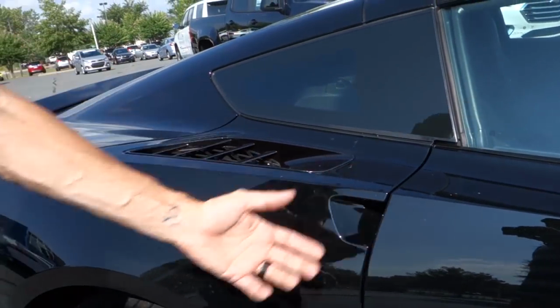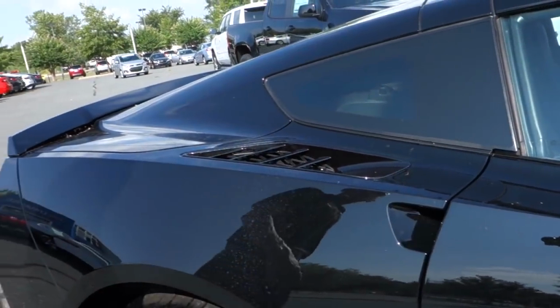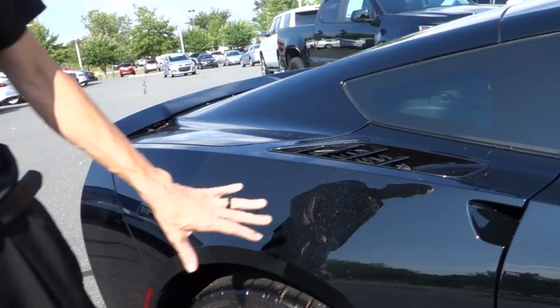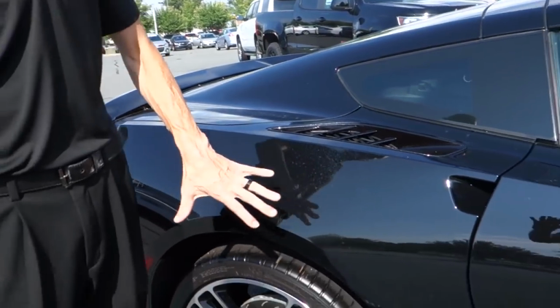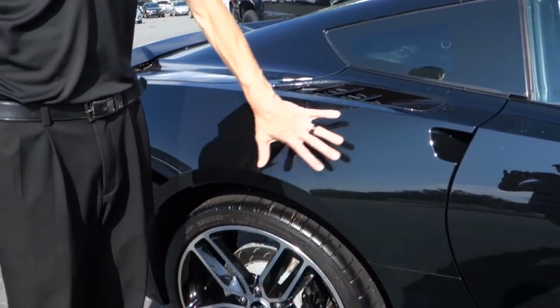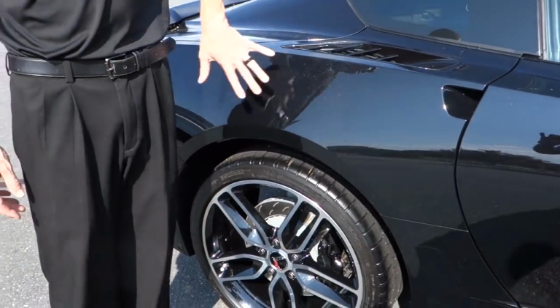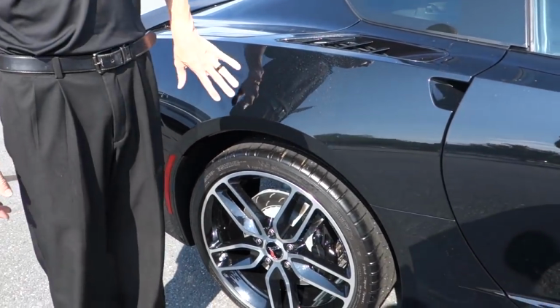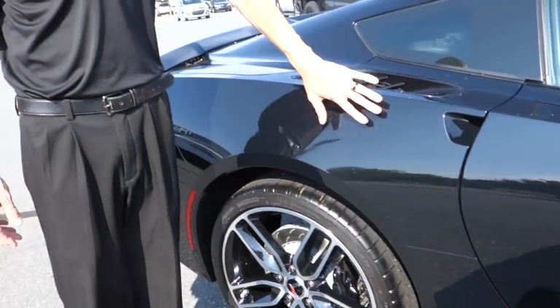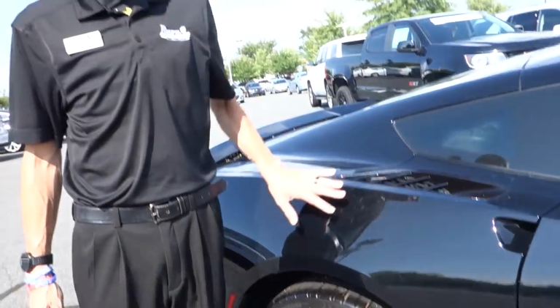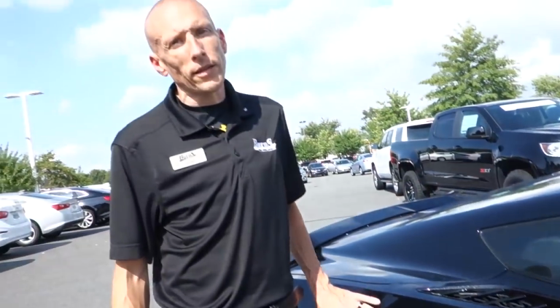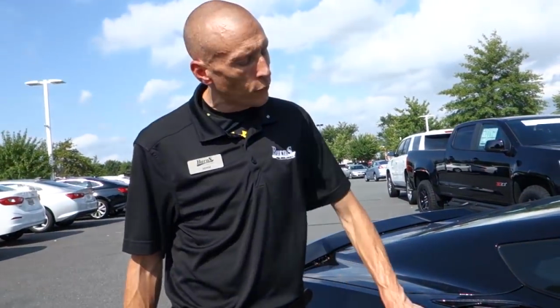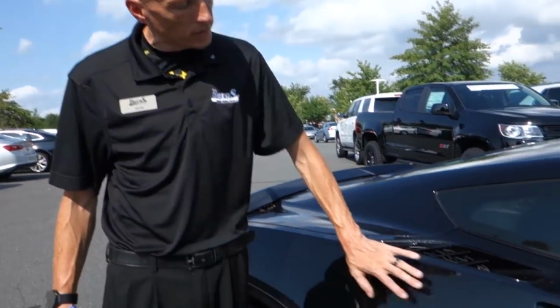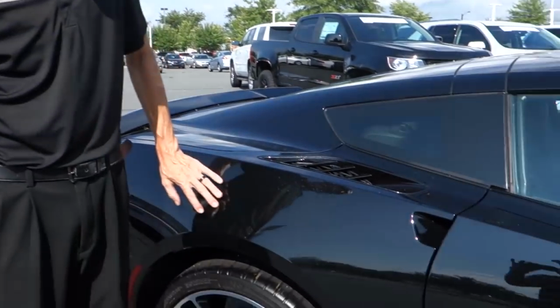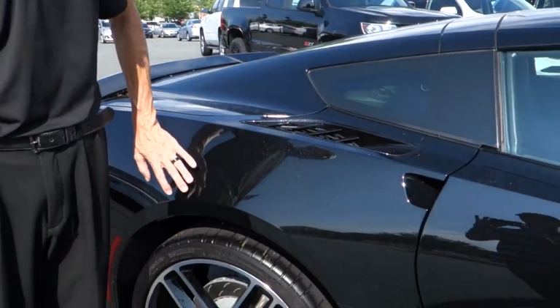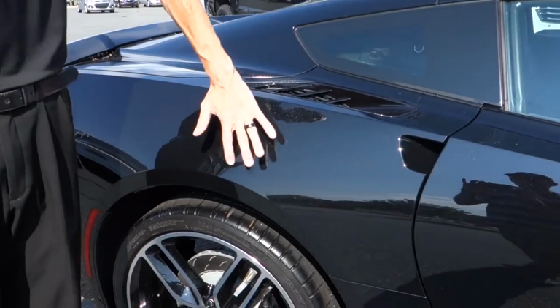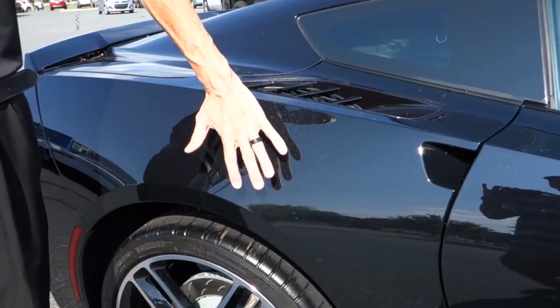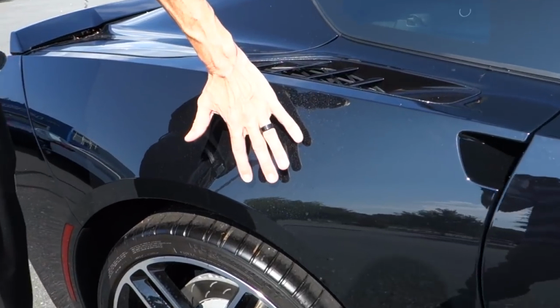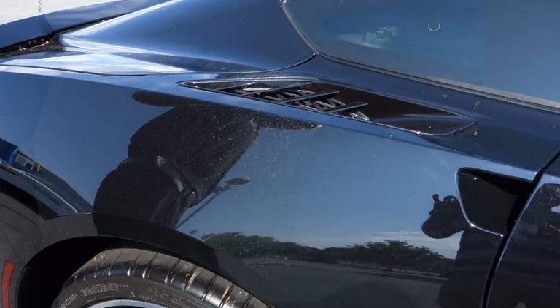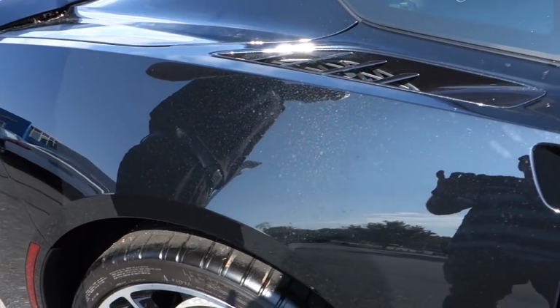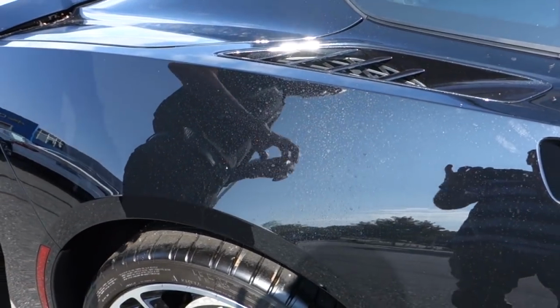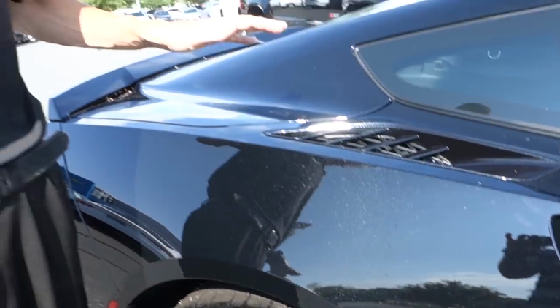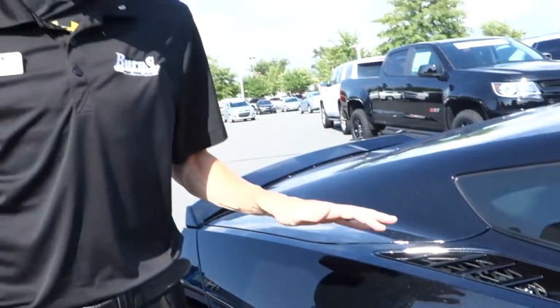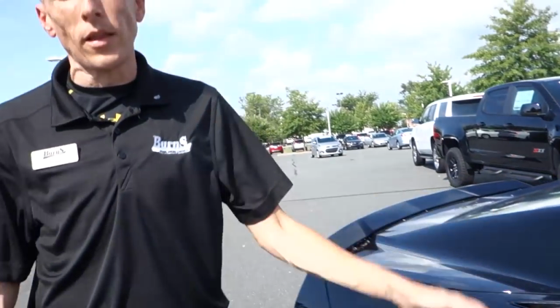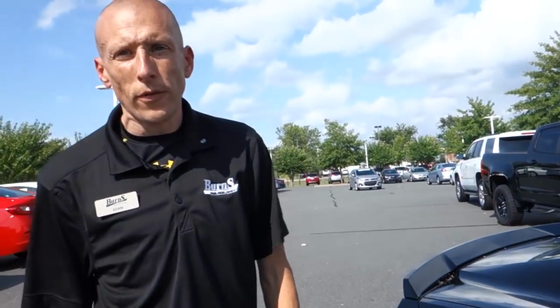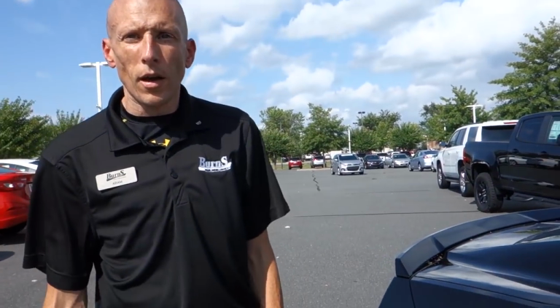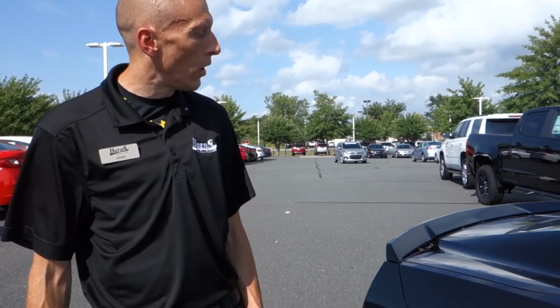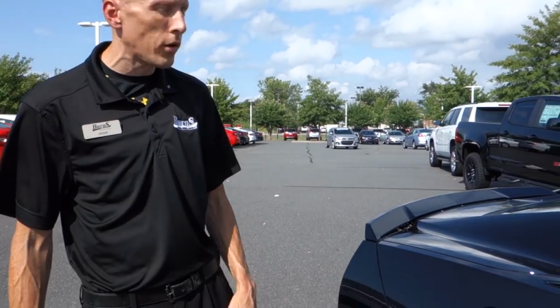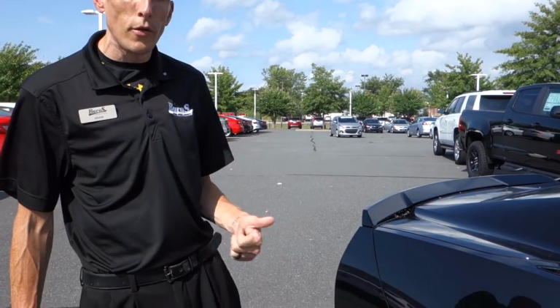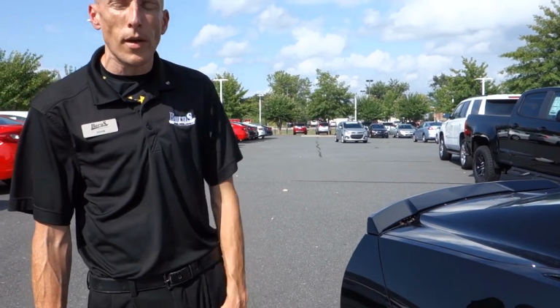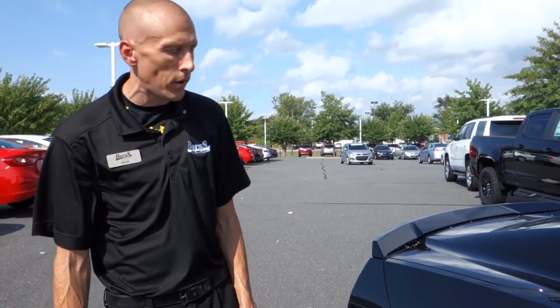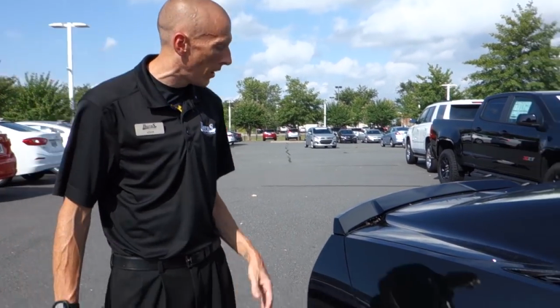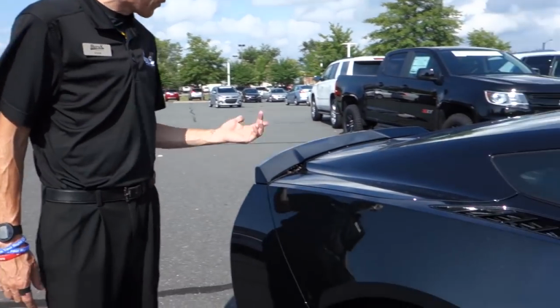One thing I wanted to point out — the reason I left it a little dirty is that it's got some spots on the side. I want to let everybody know that we offer free car washes for the life that you own the vehicle if you bring it back here to Burns Chevrolet.